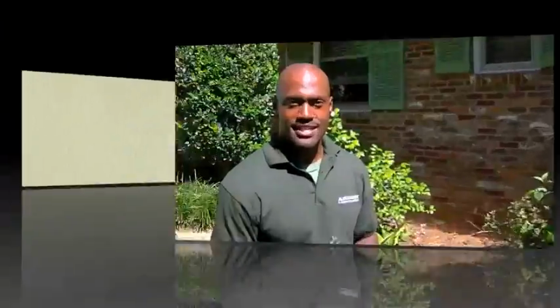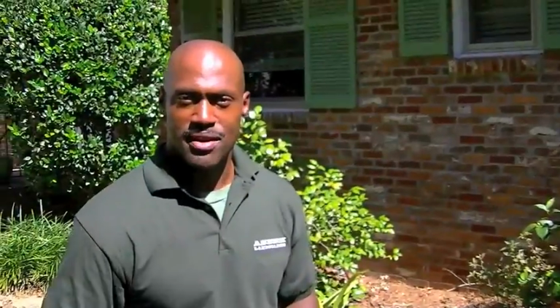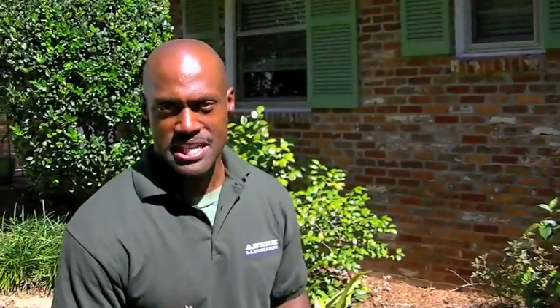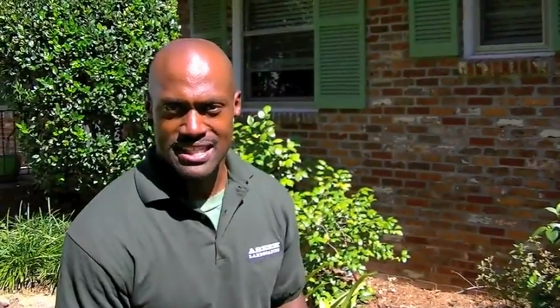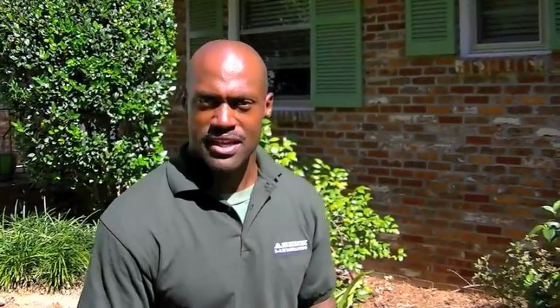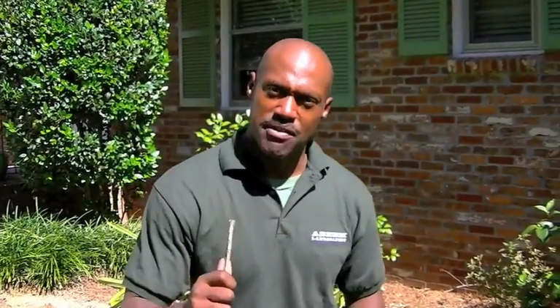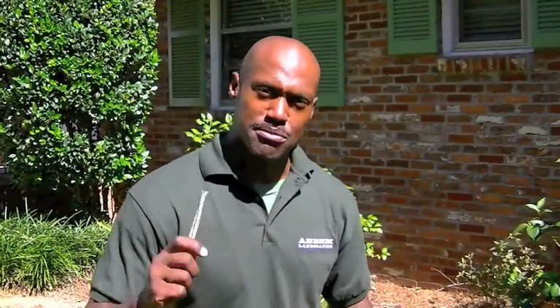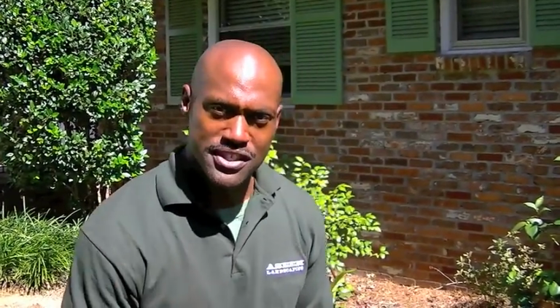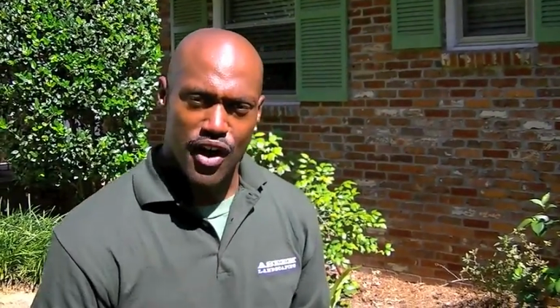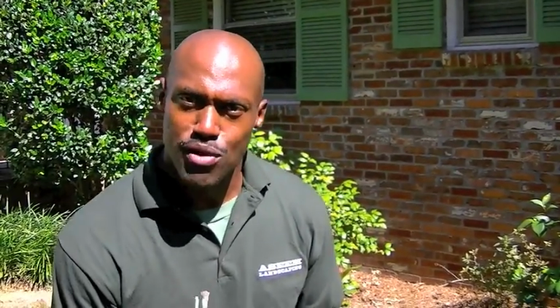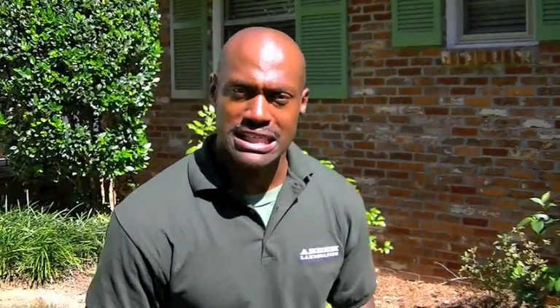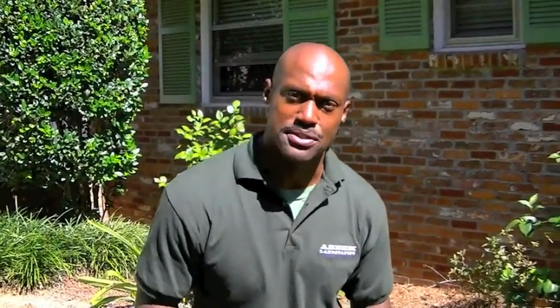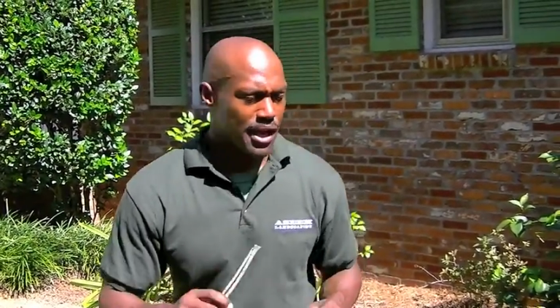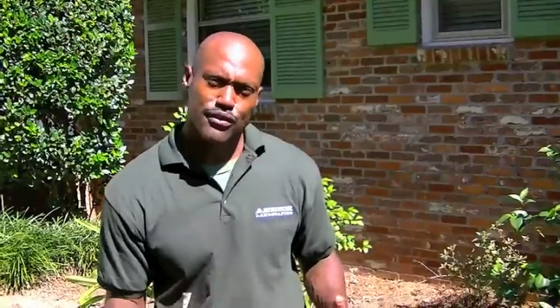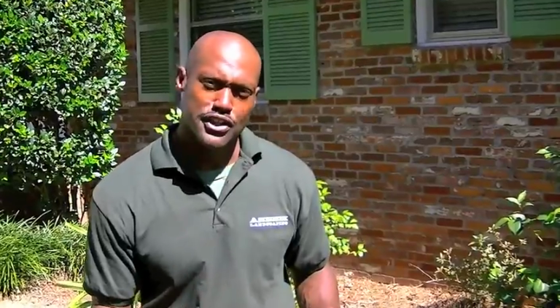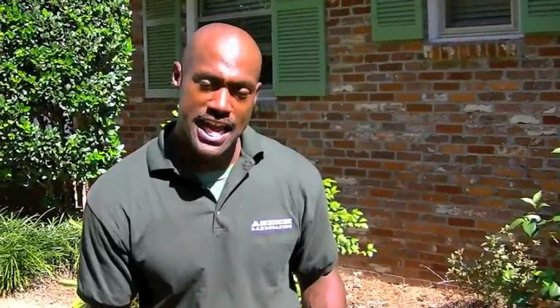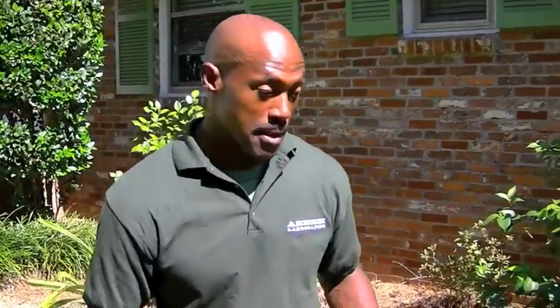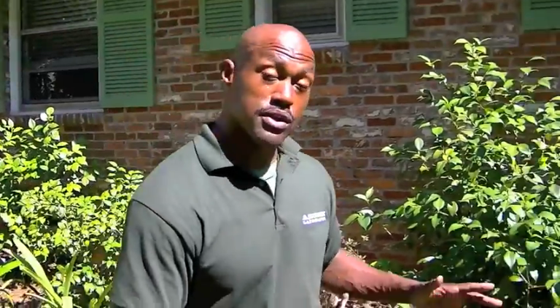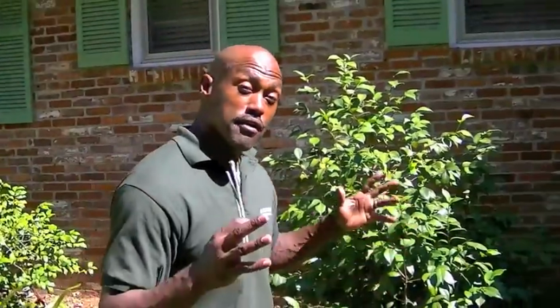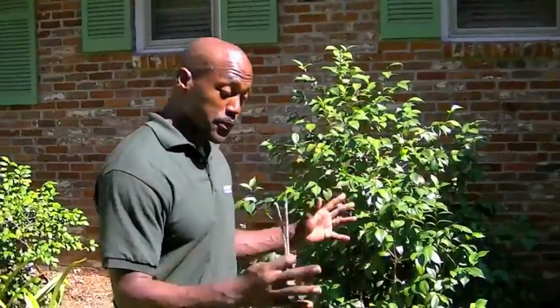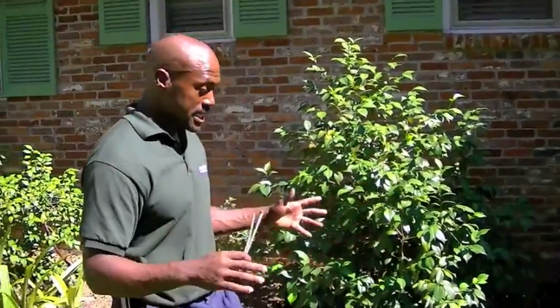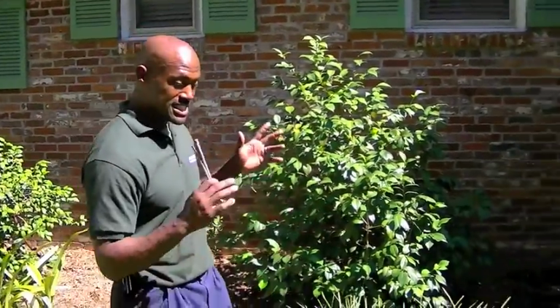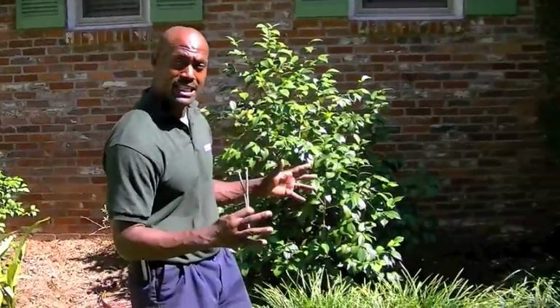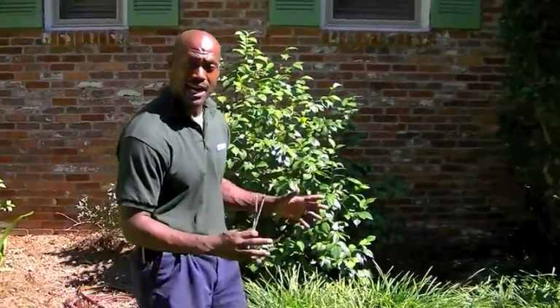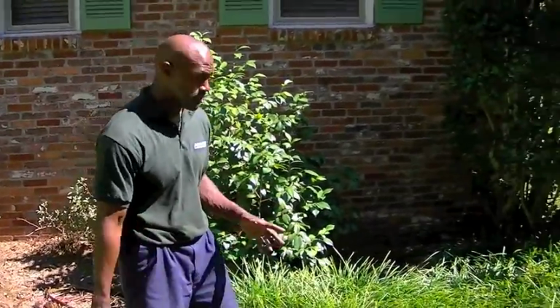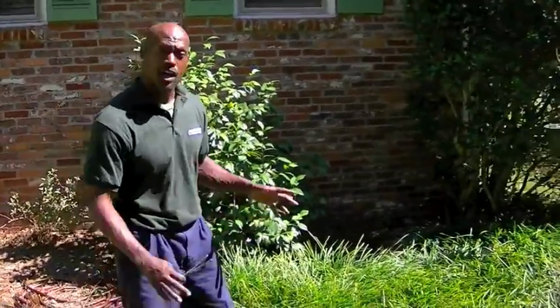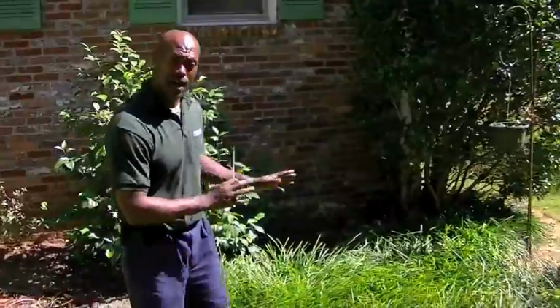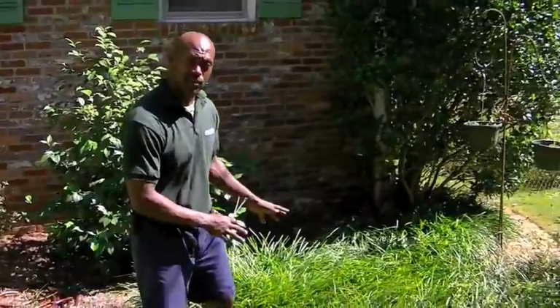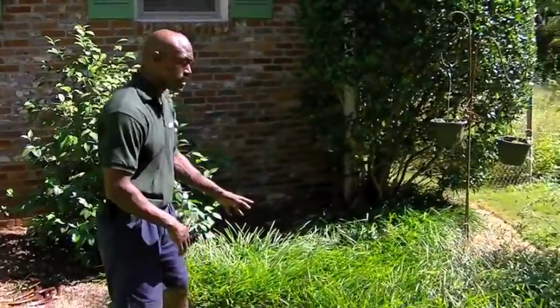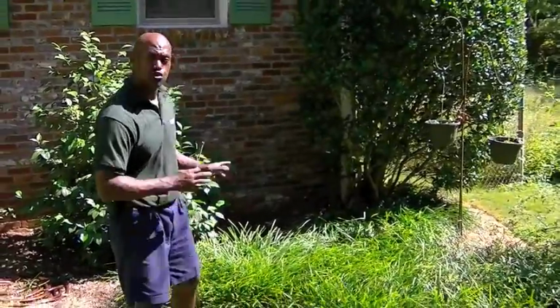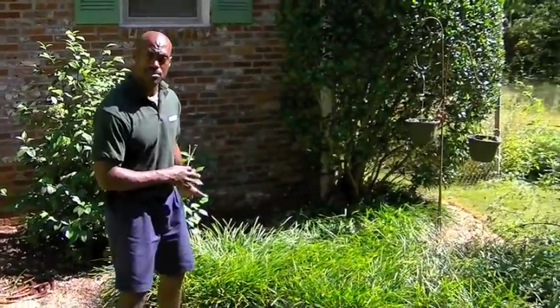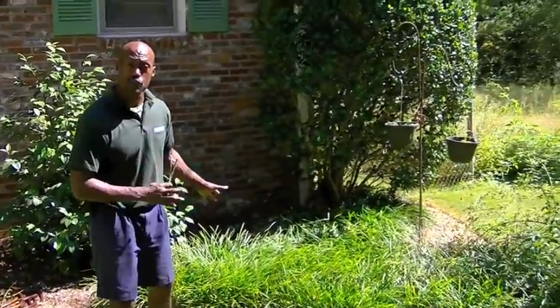Asim of Asim Landscaping giving you some do-it-yourself home gardening tips. I want to first talk to you today about three distinct types: ground cover, shrubs, and trees.